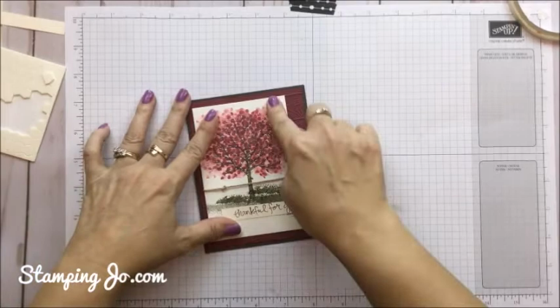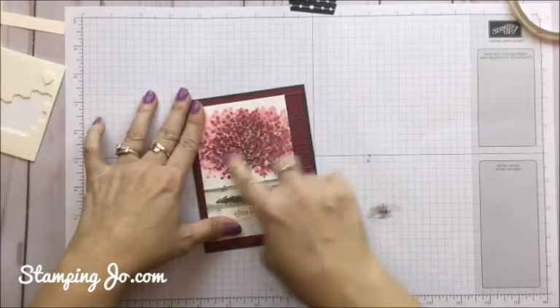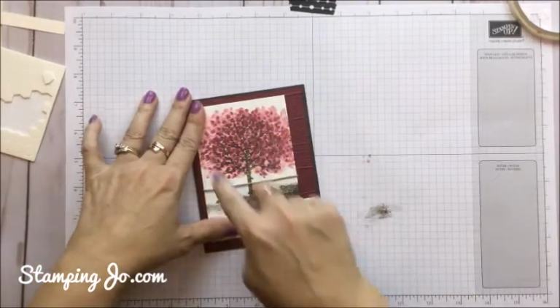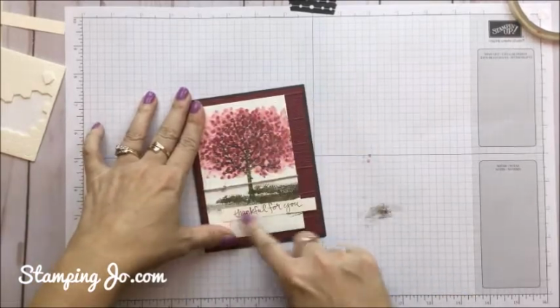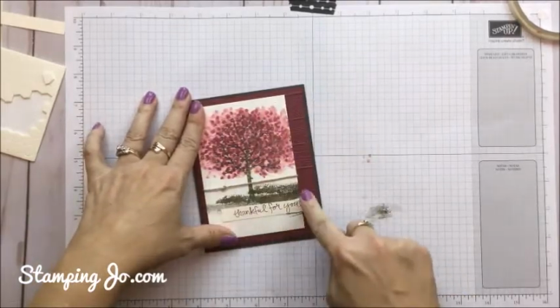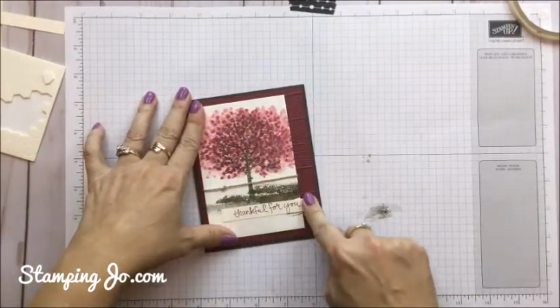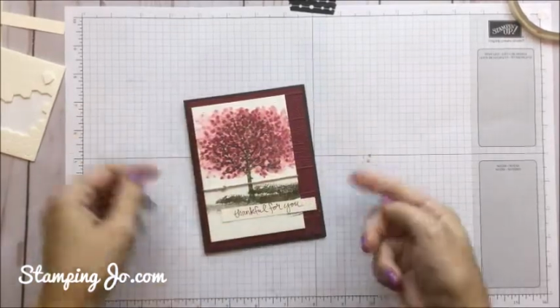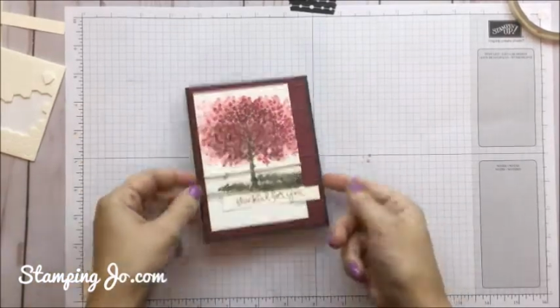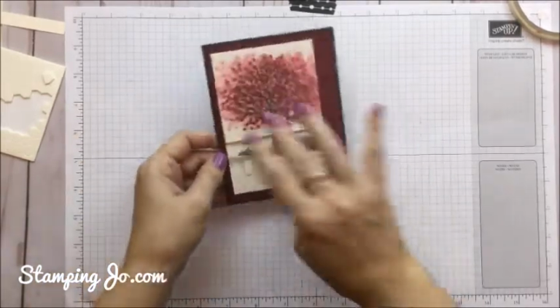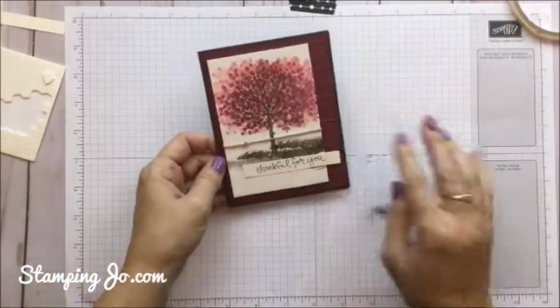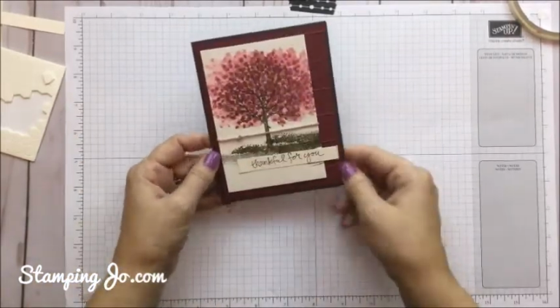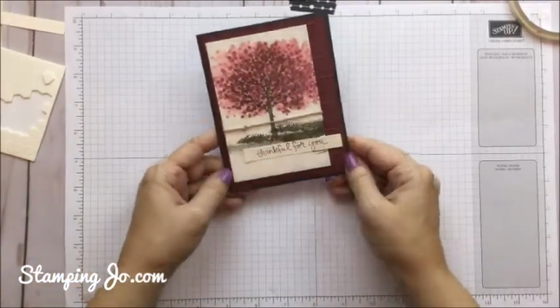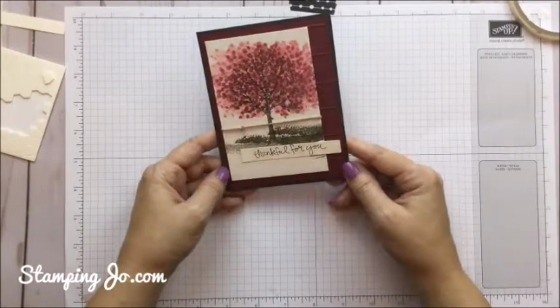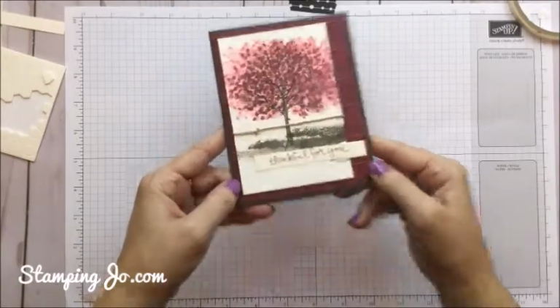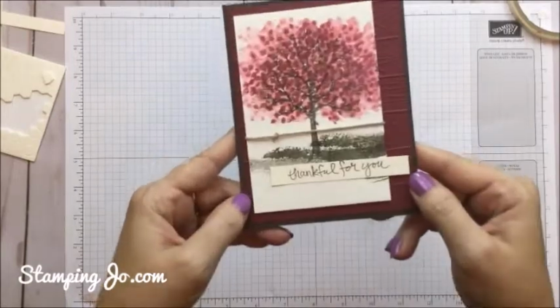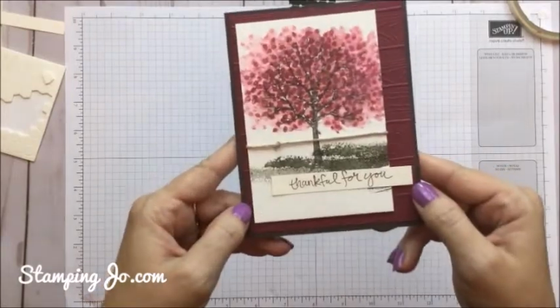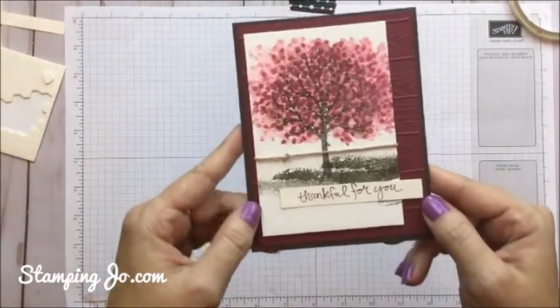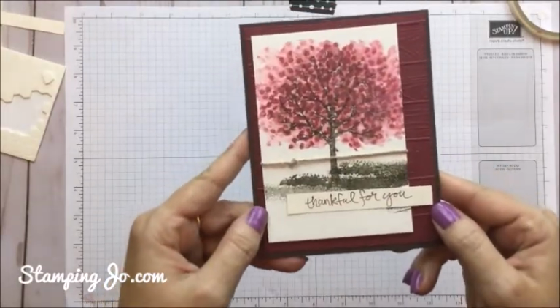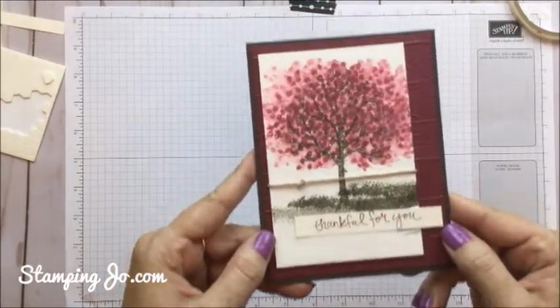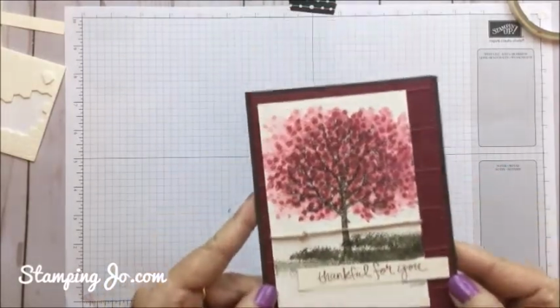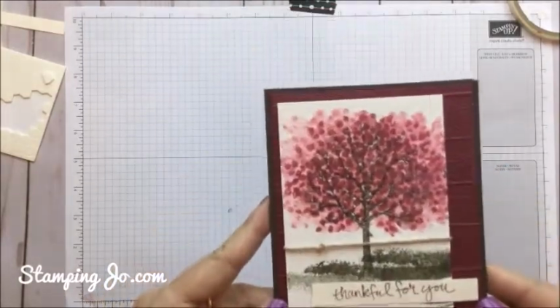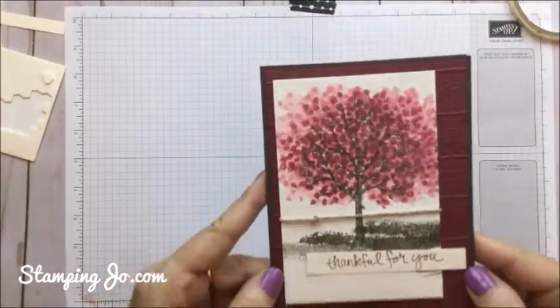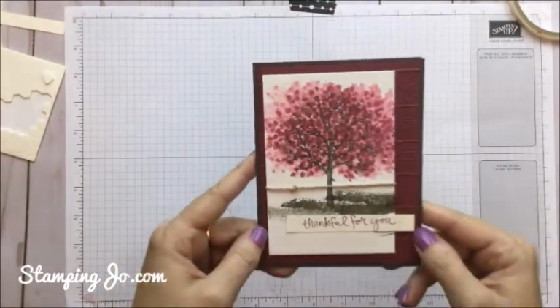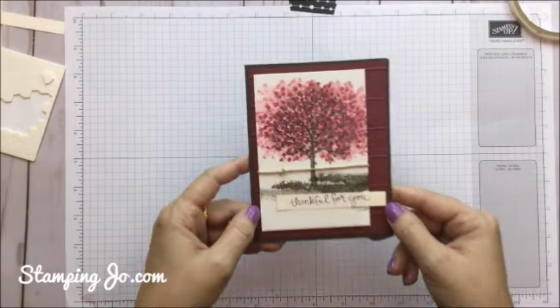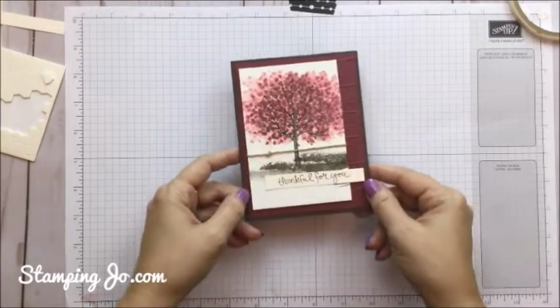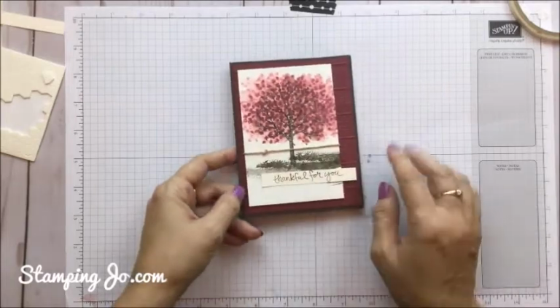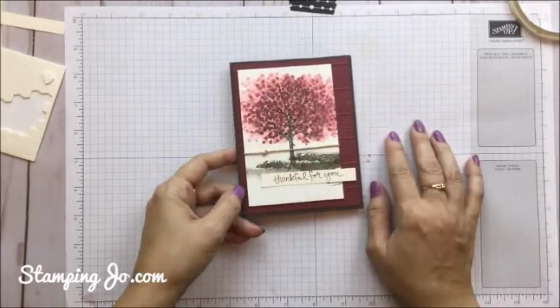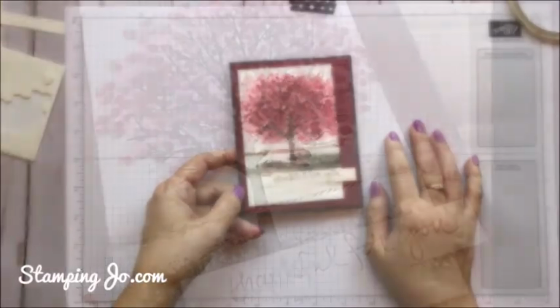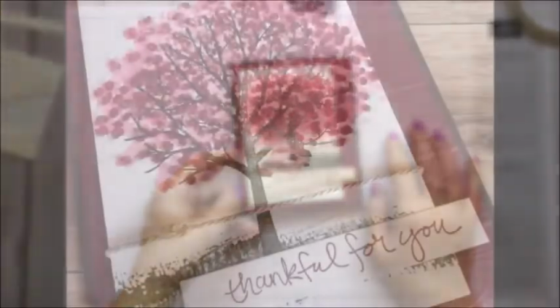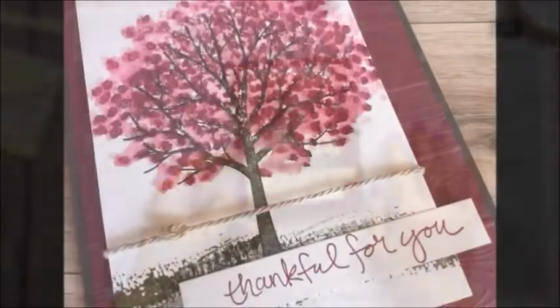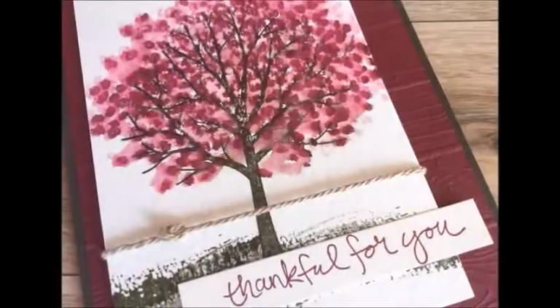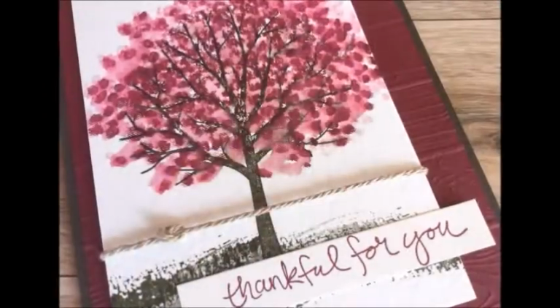If you have fall leaves where you live, you know what I mean — those colors are so pretty. And there you go. I hope you enjoyed this card today and I will see you soon. Have a great day, bye!